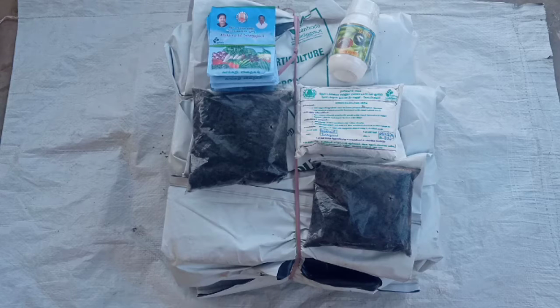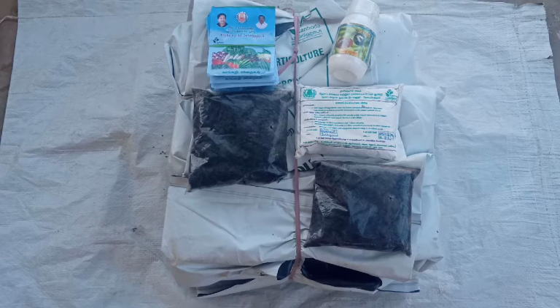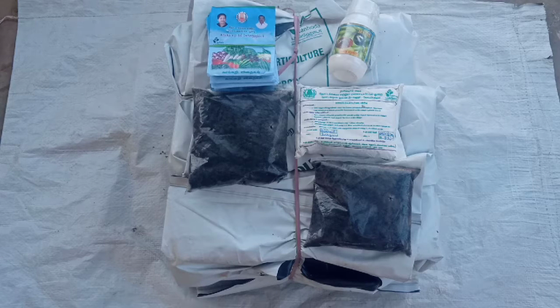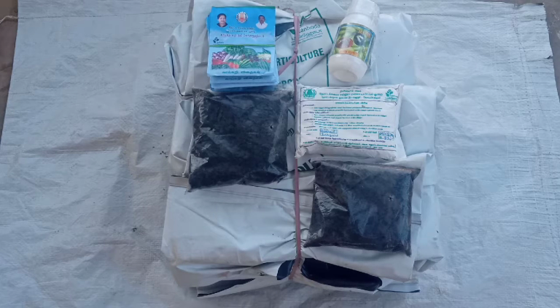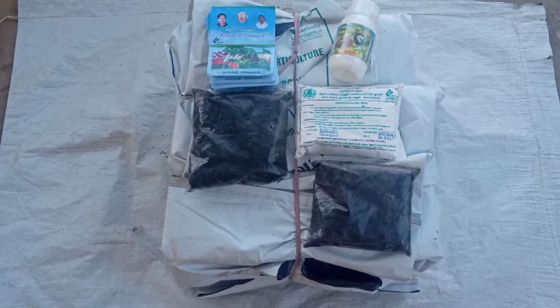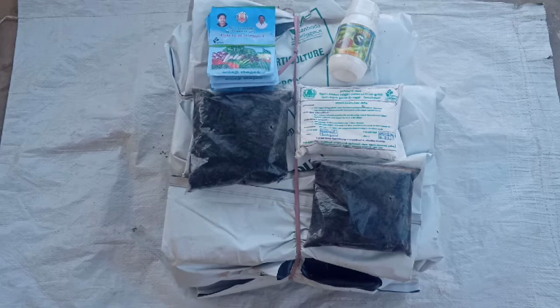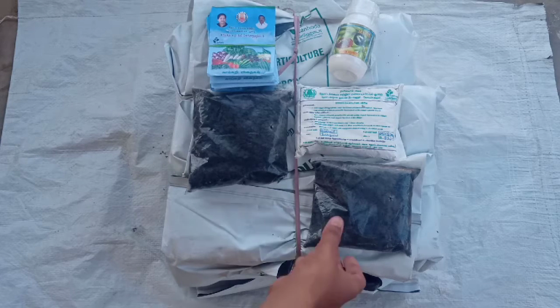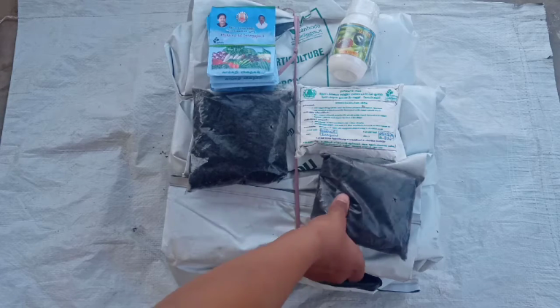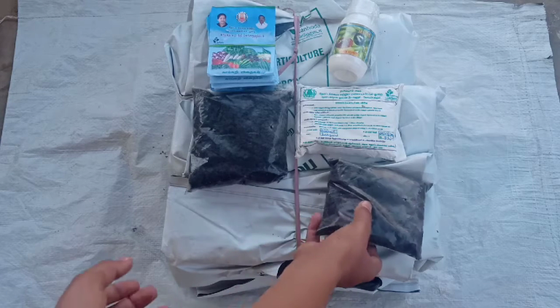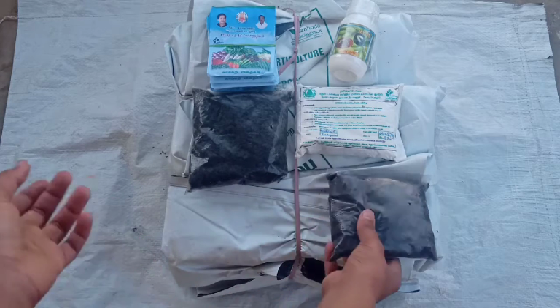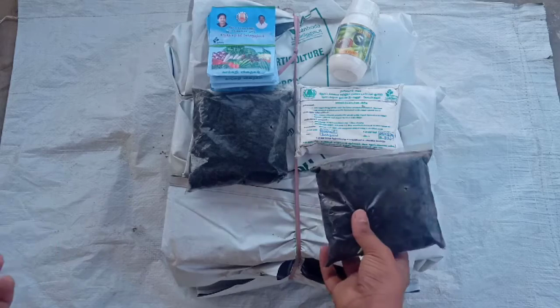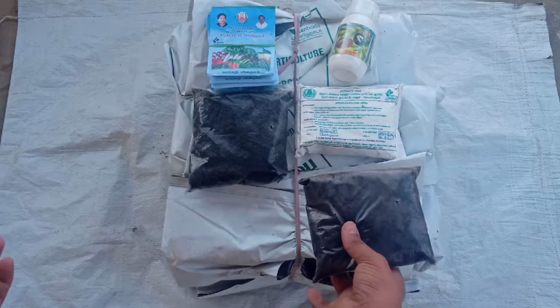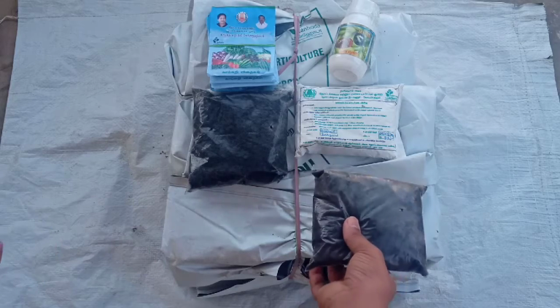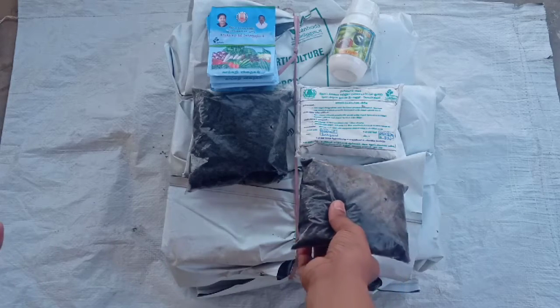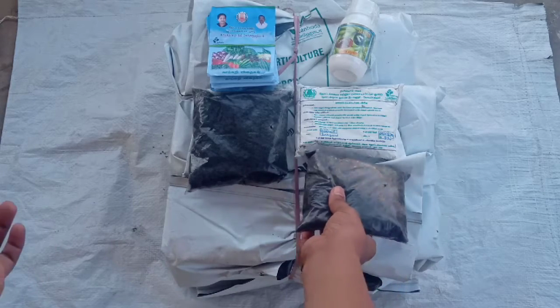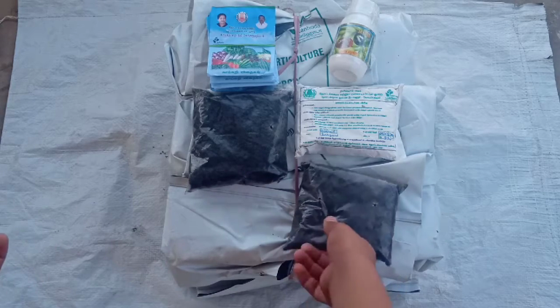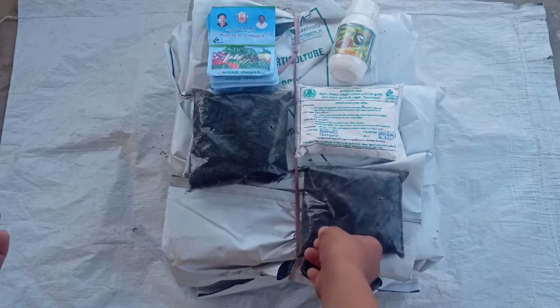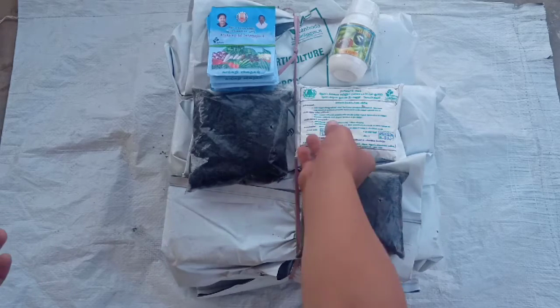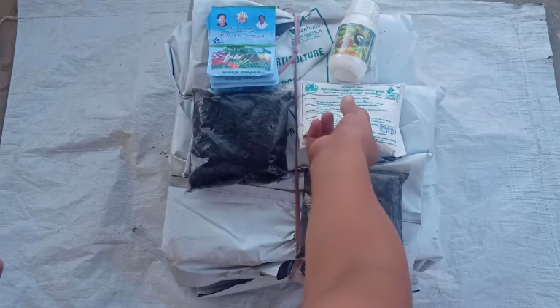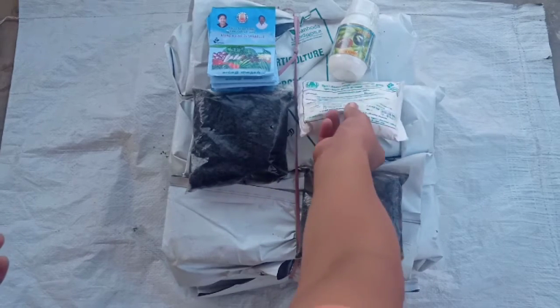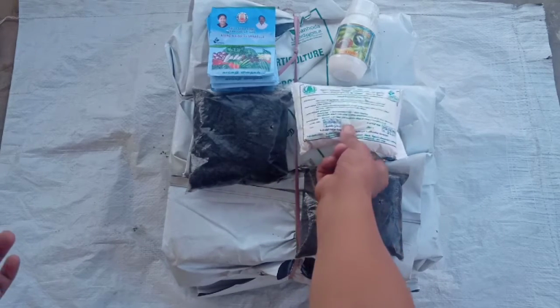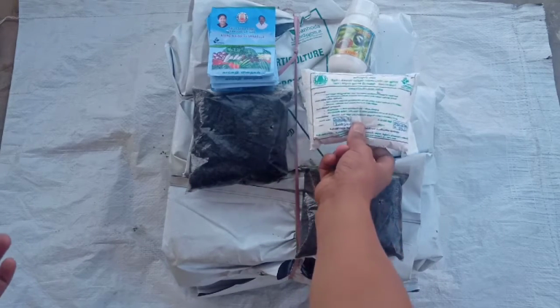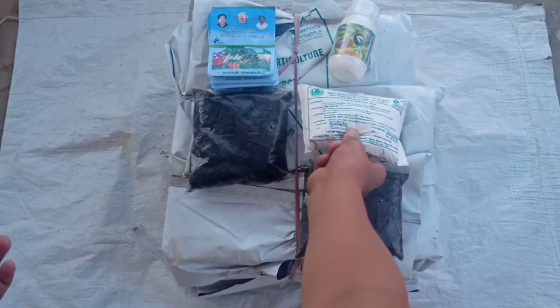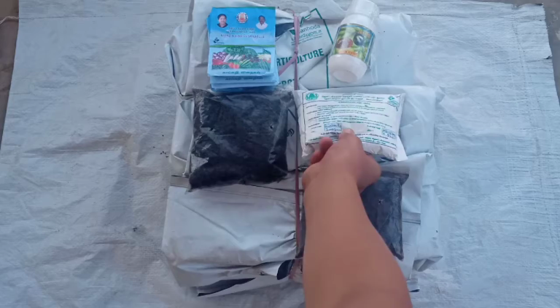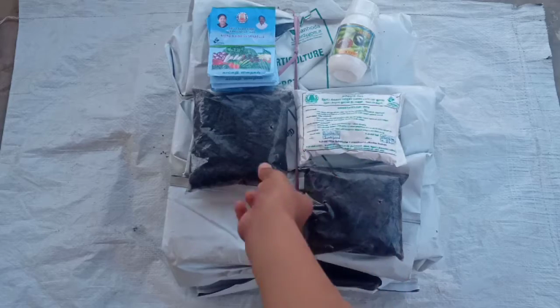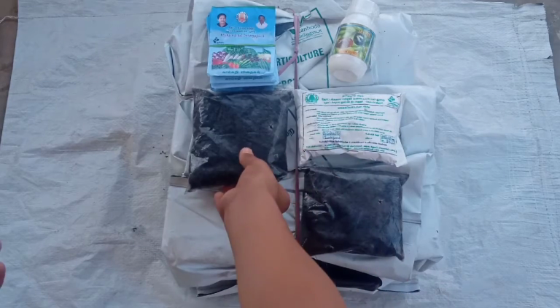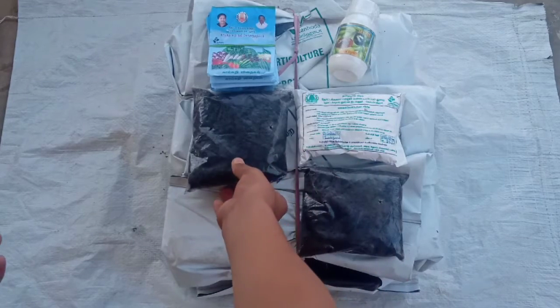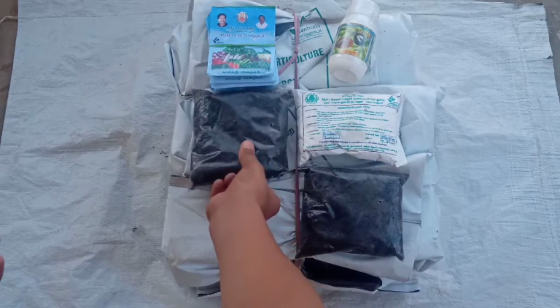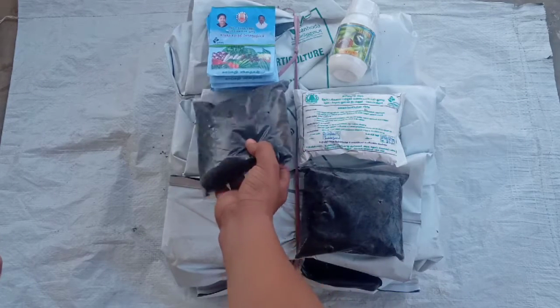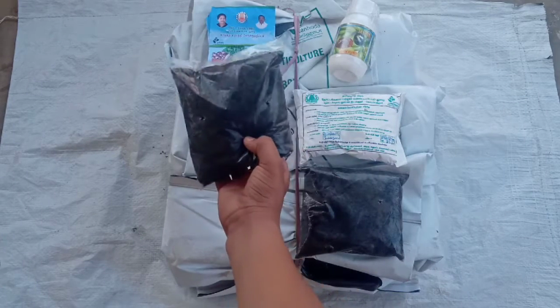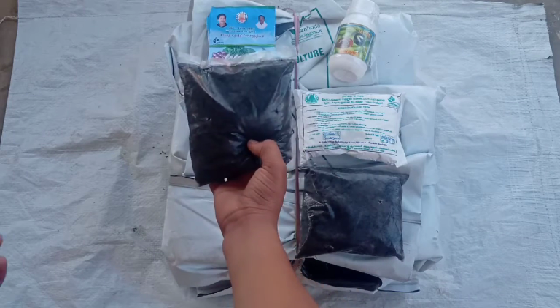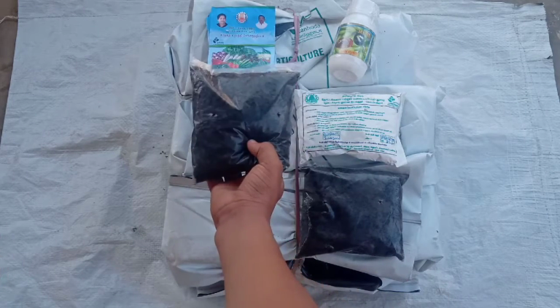We will share the location. We are going to see the Pseudo Monos. This is Trichoderma Verdi. Our next is Passport Fat Area.